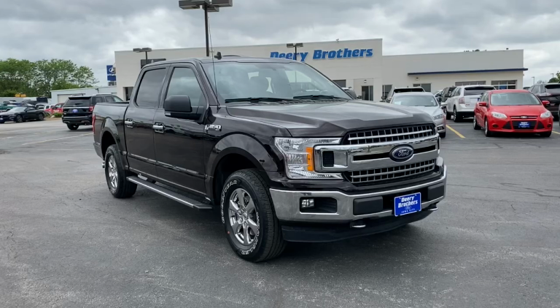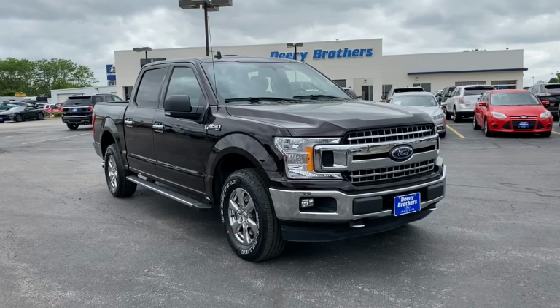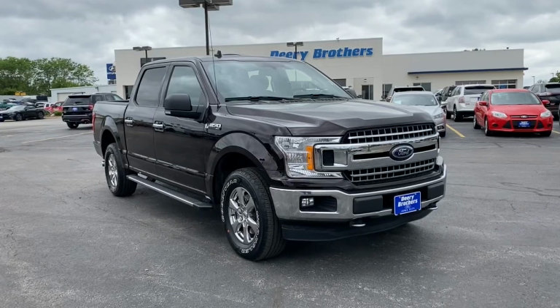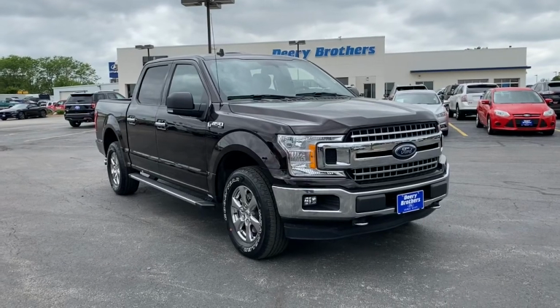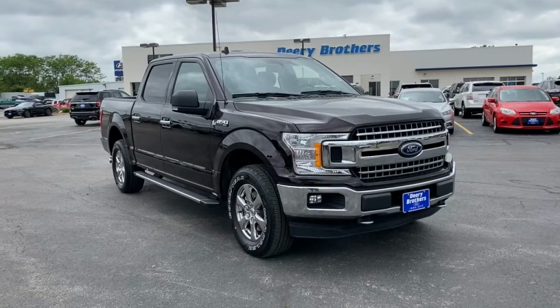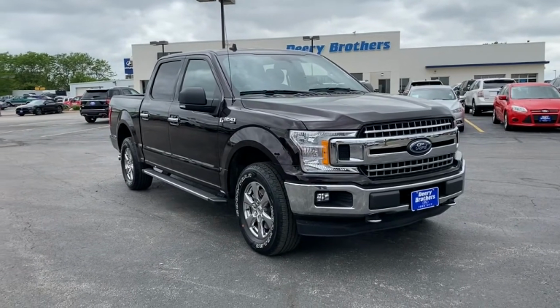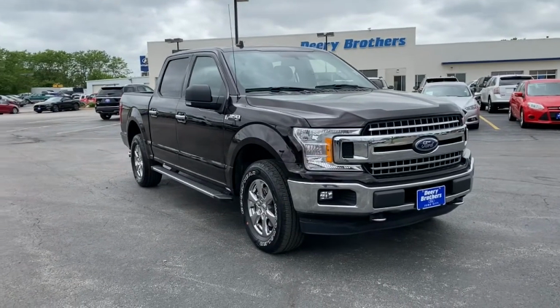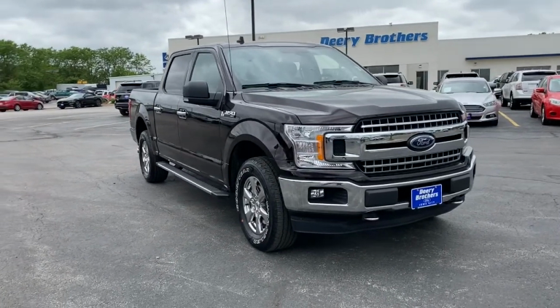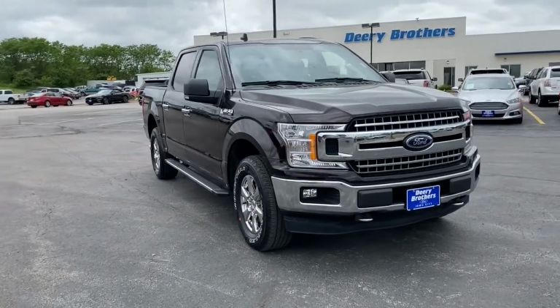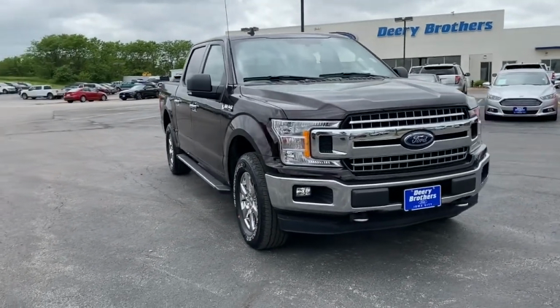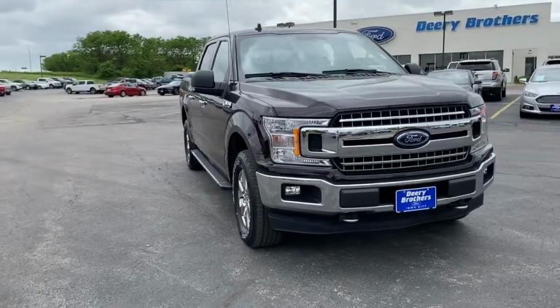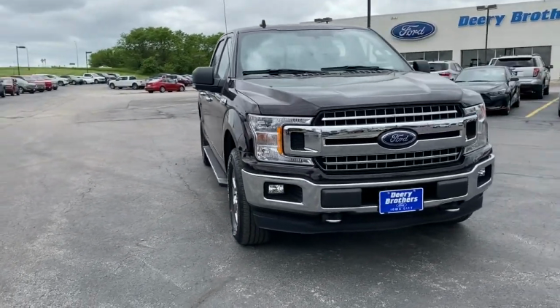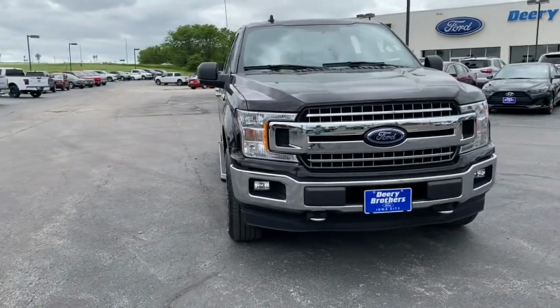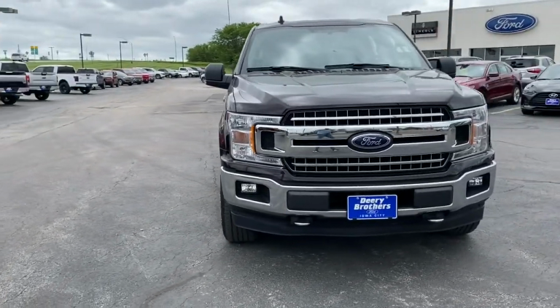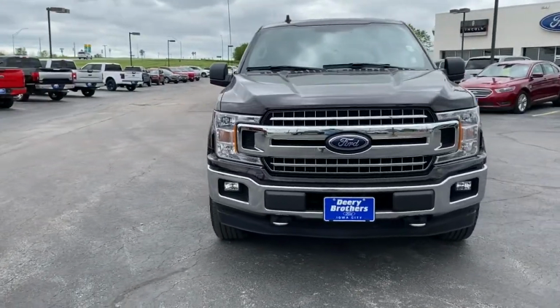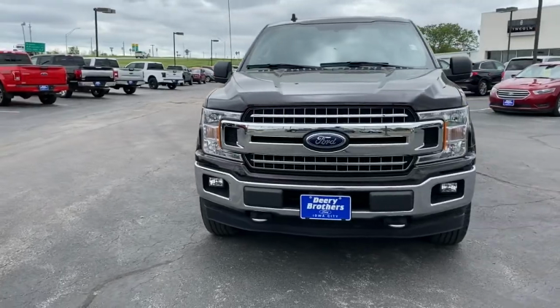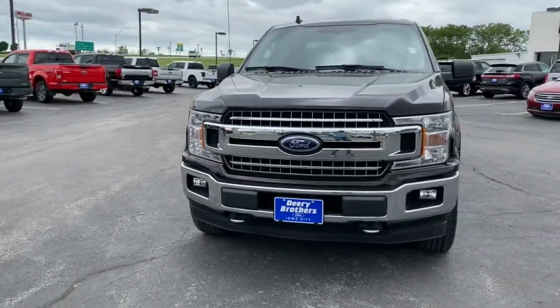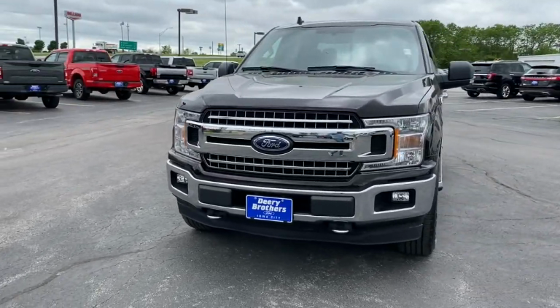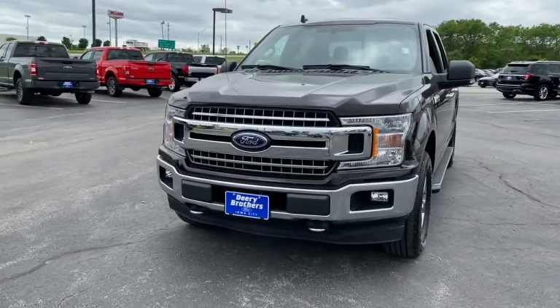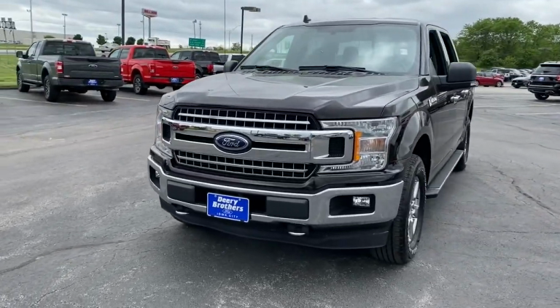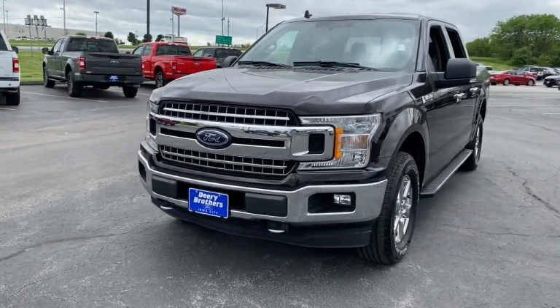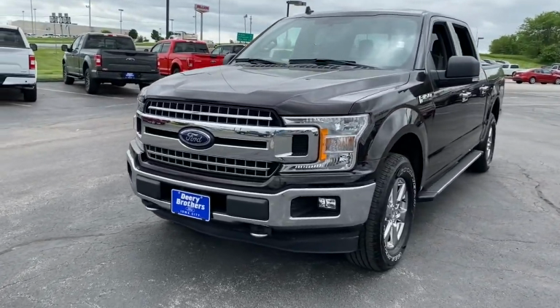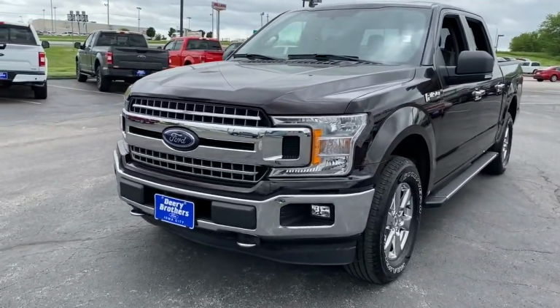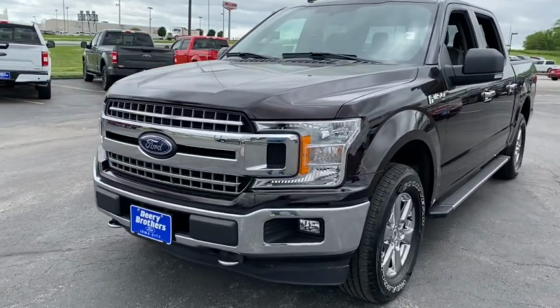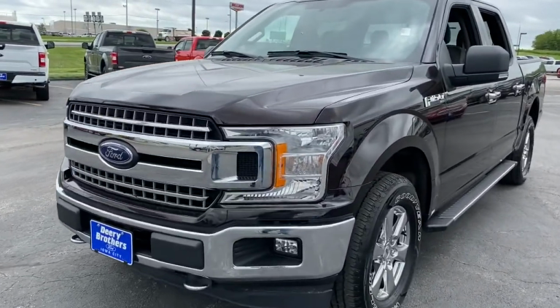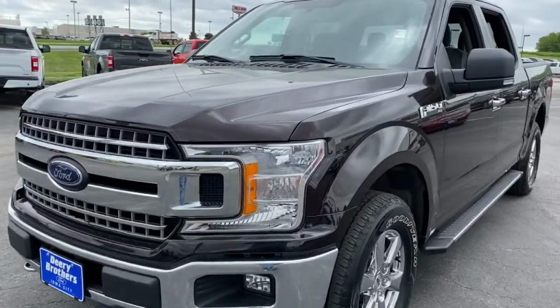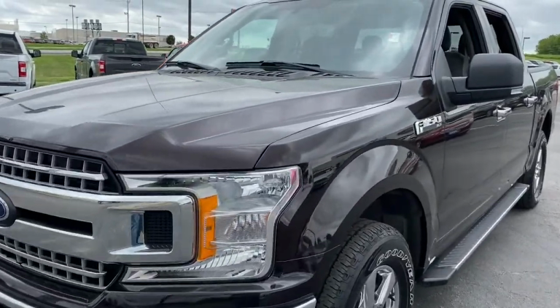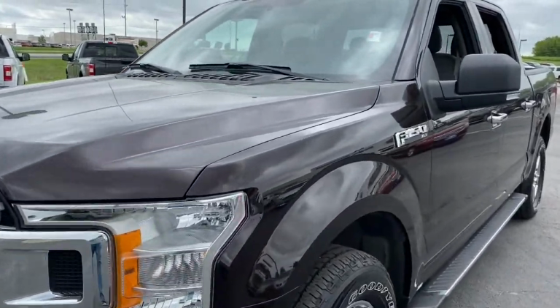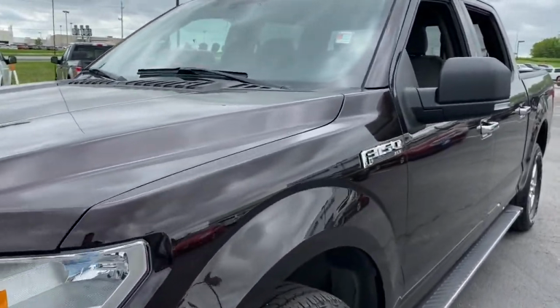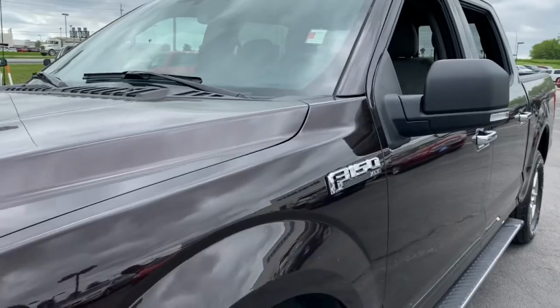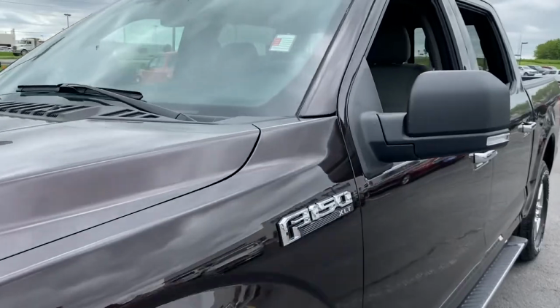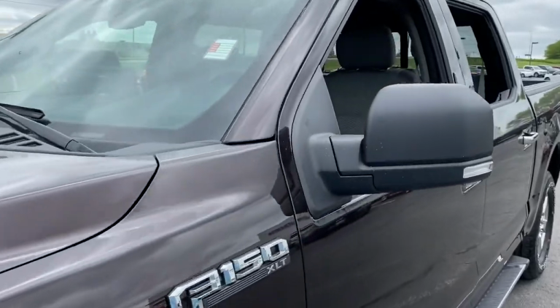Looking for your dream car? It could be the 2018 Ford F-150. With less than 60,000 miles on the odometer, this vehicle stands out from the rest.